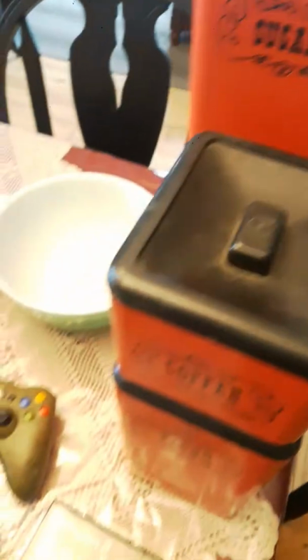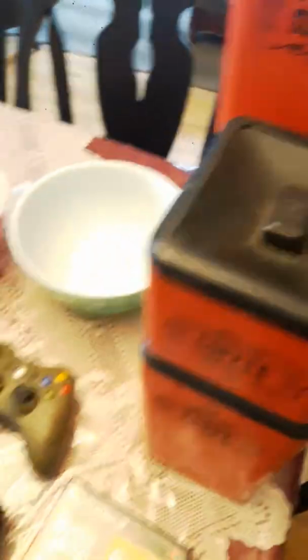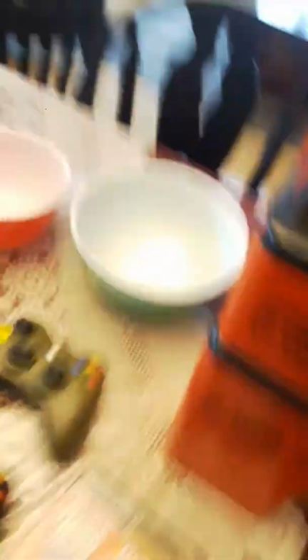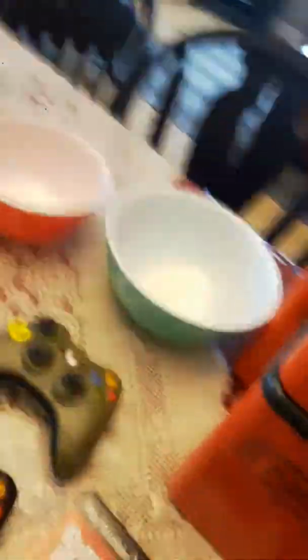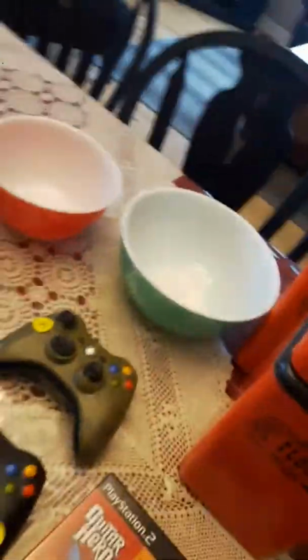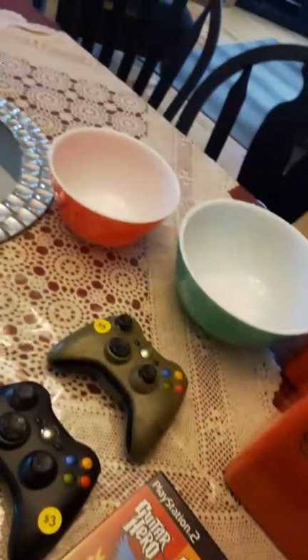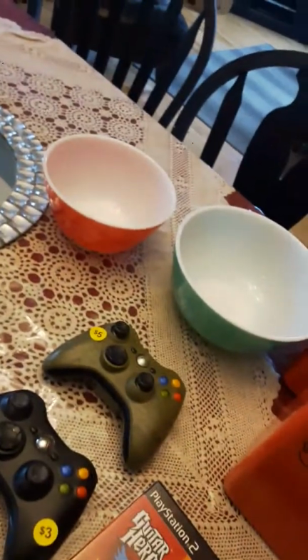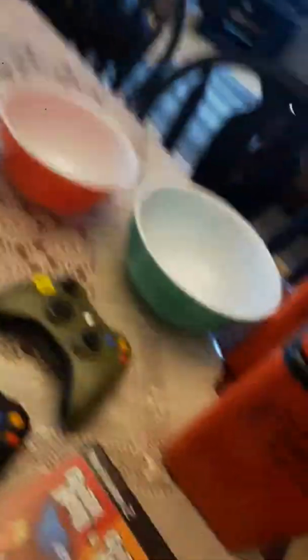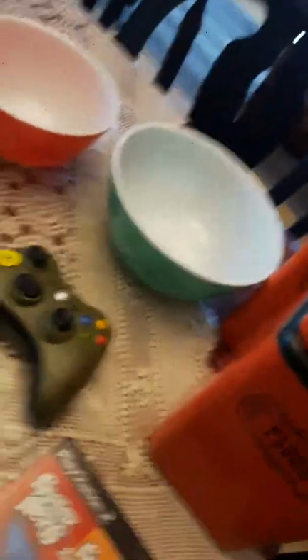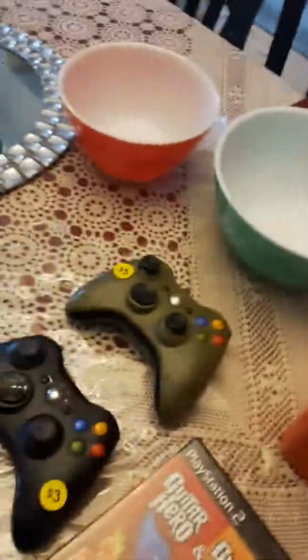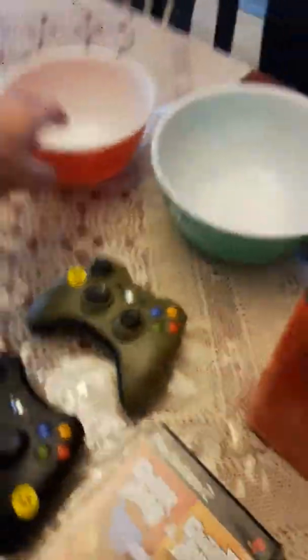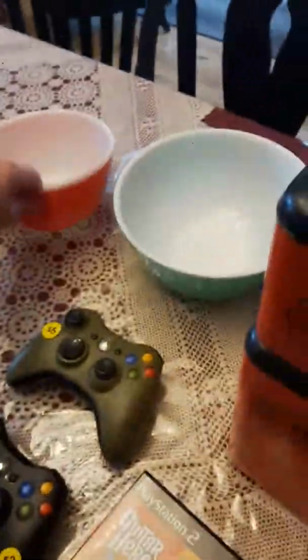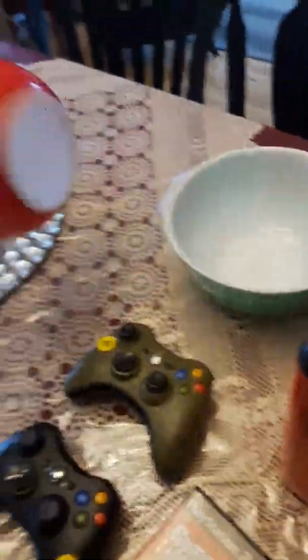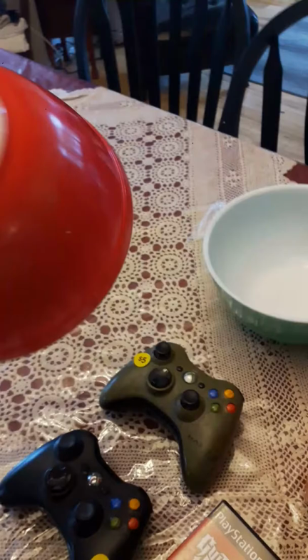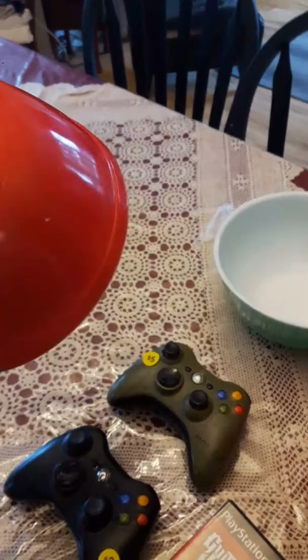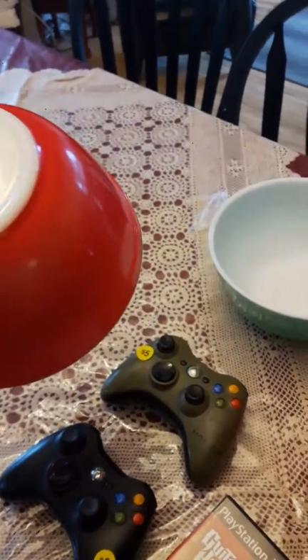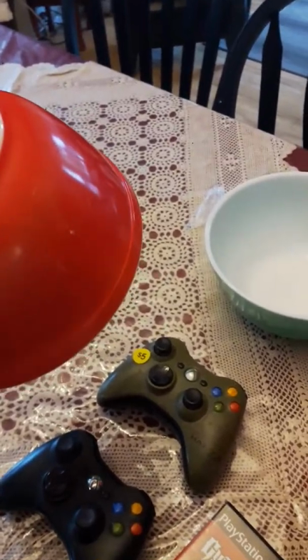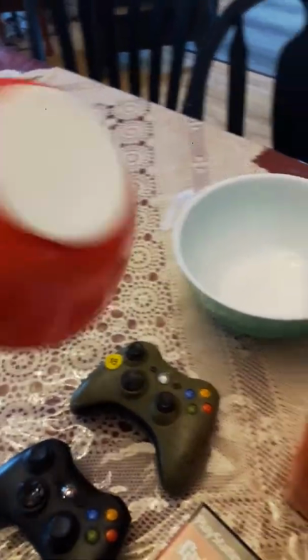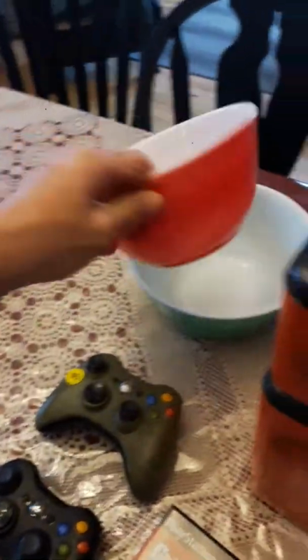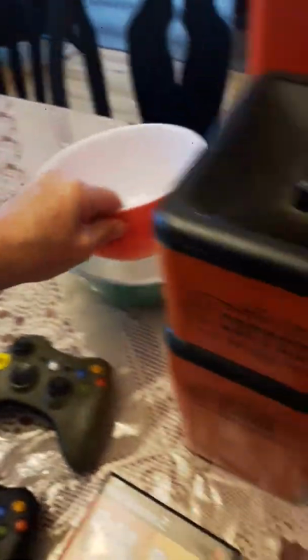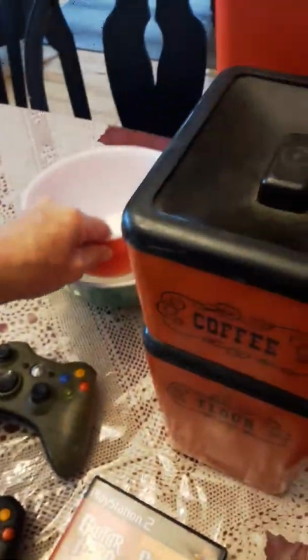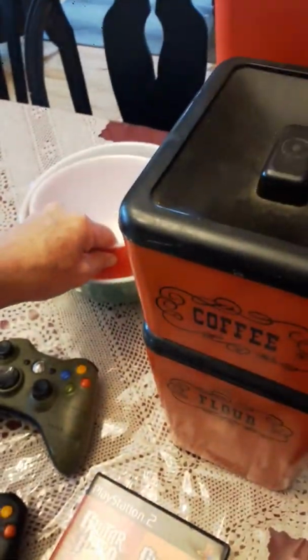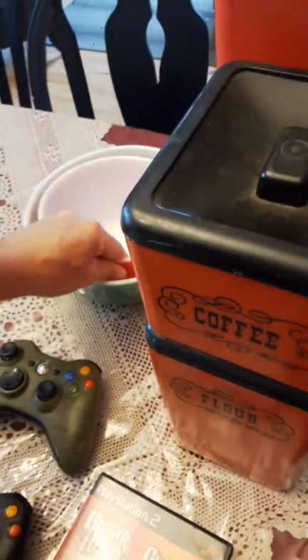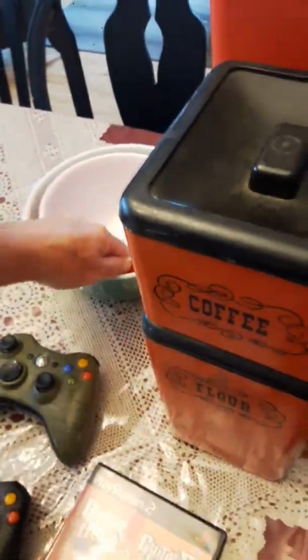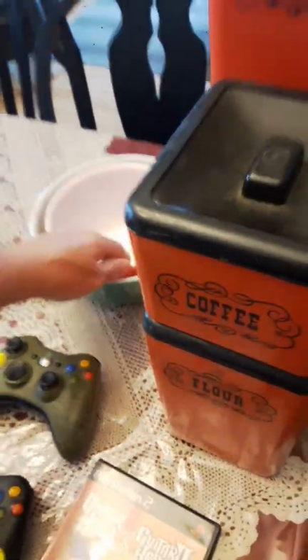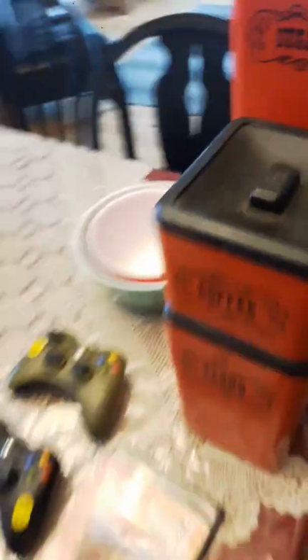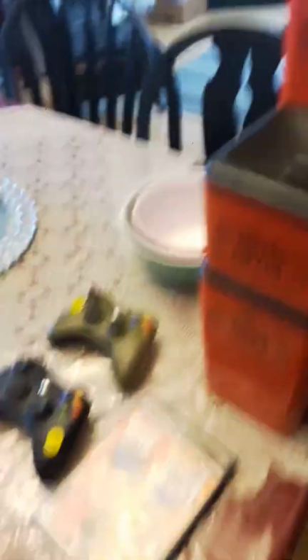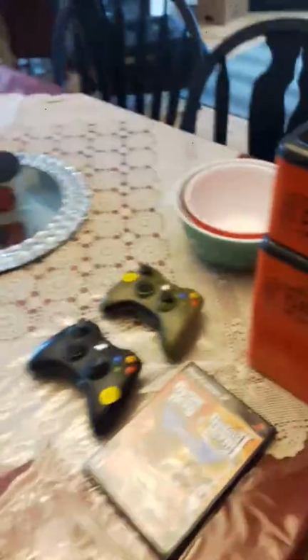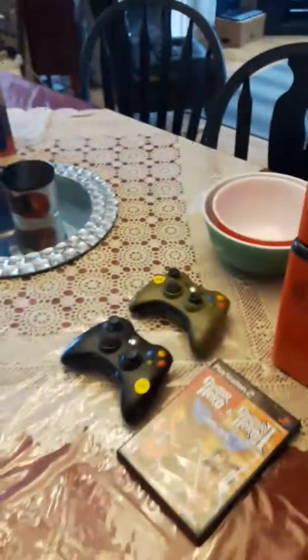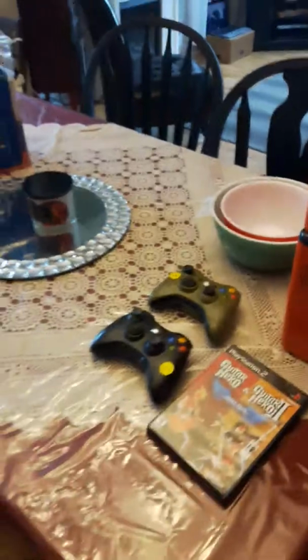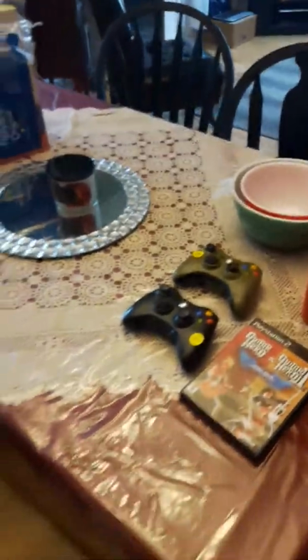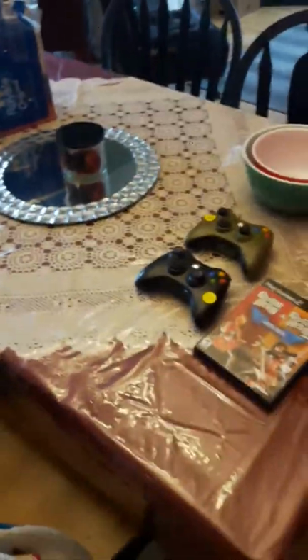Got a couple of the Pyrex bowls. Paid two bucks for those — a dollar each. That wasn't bad.